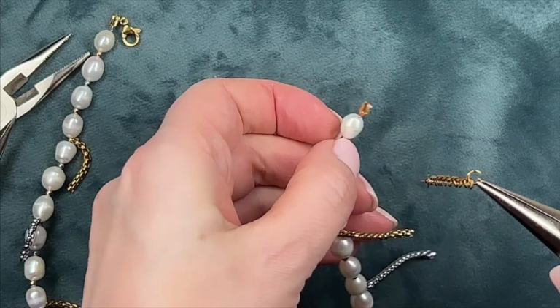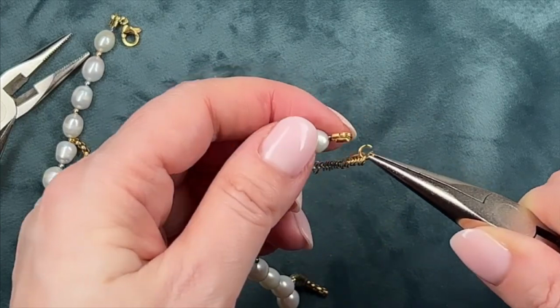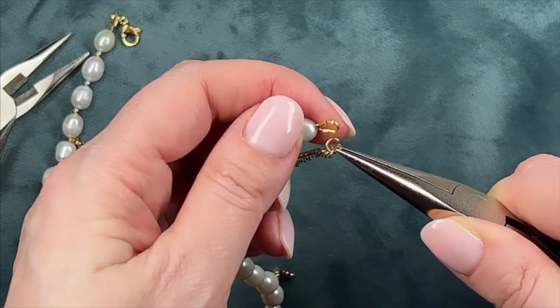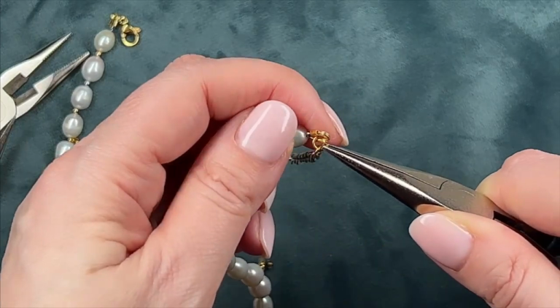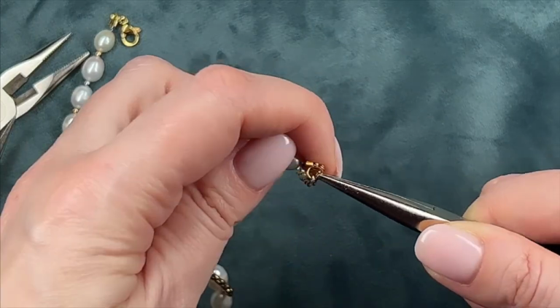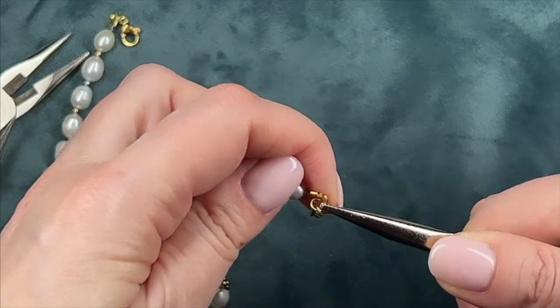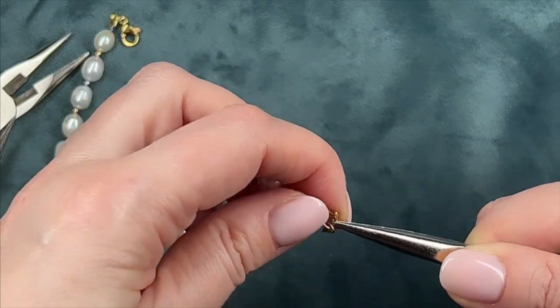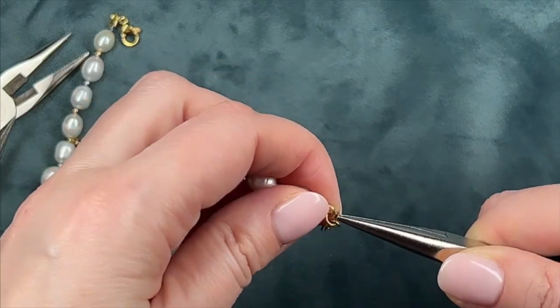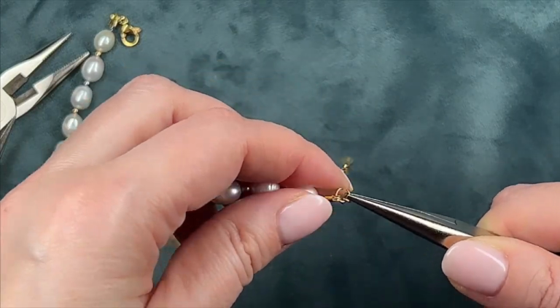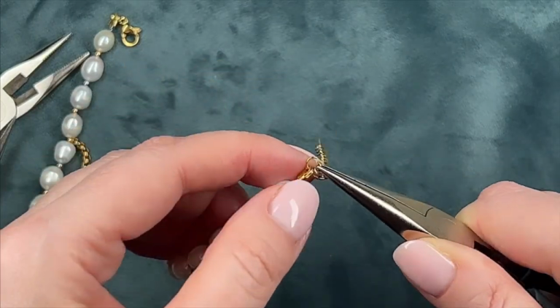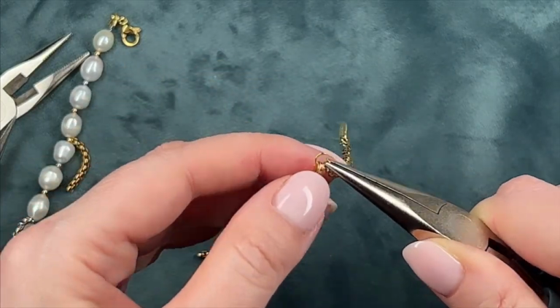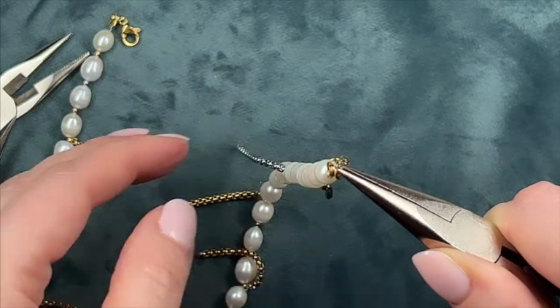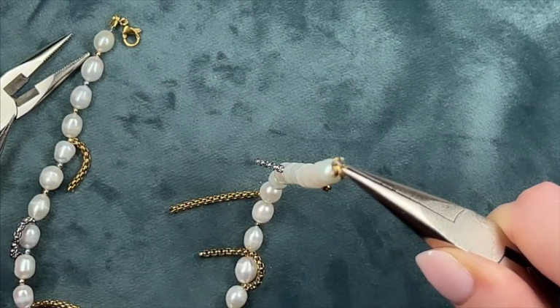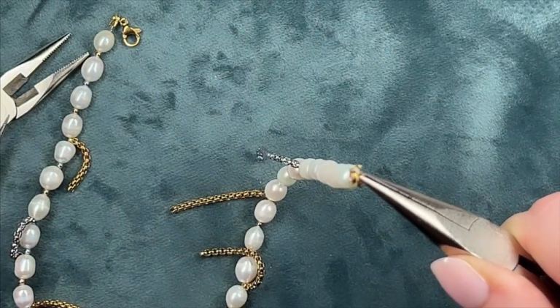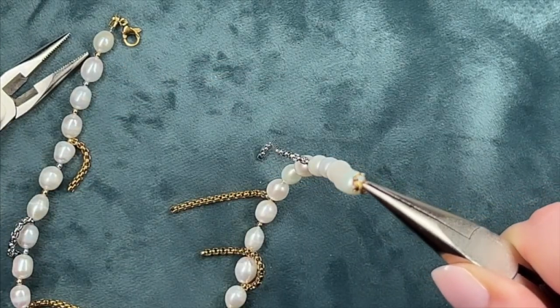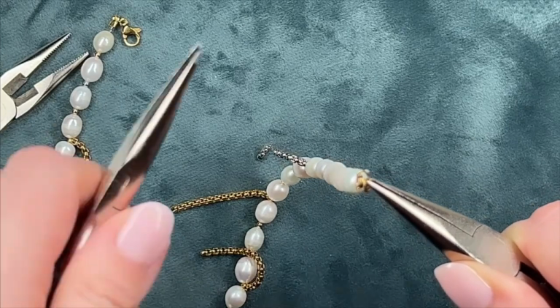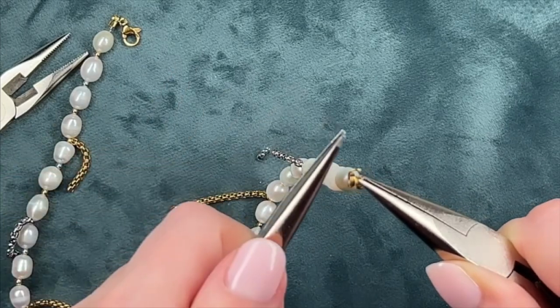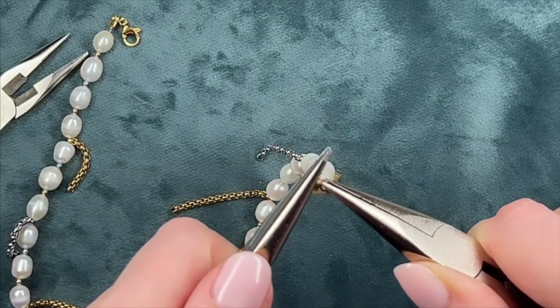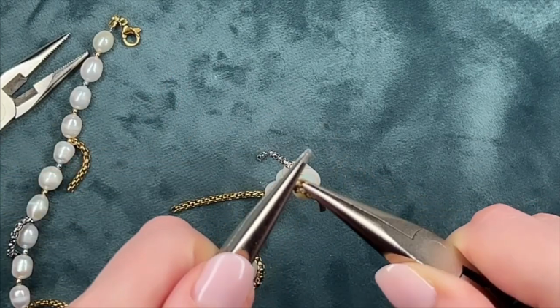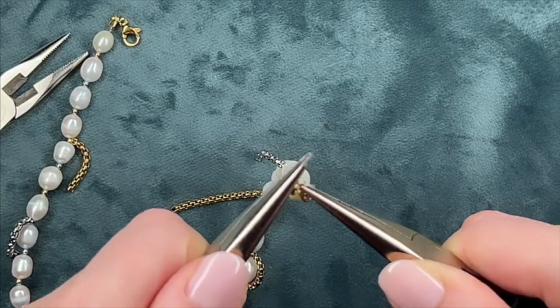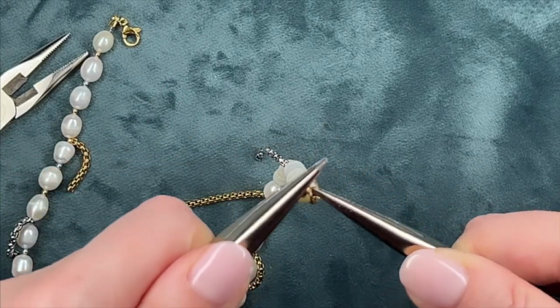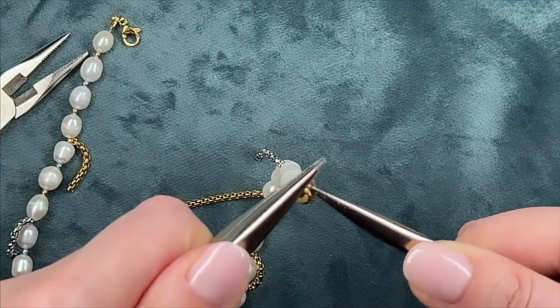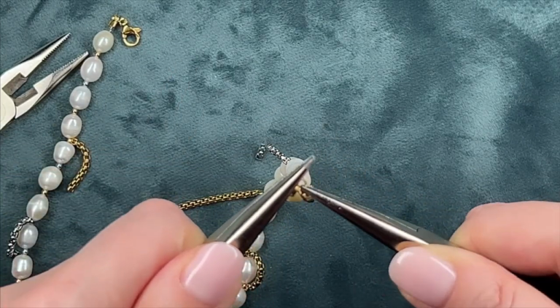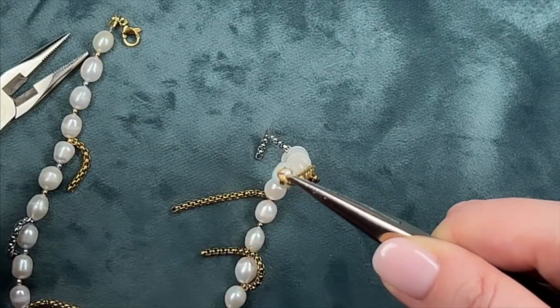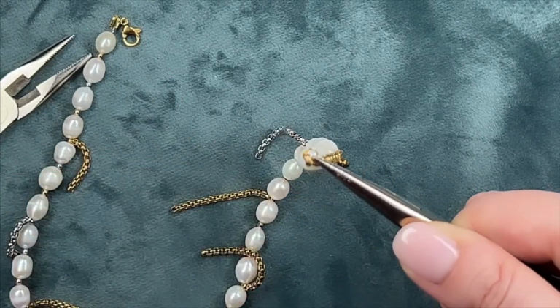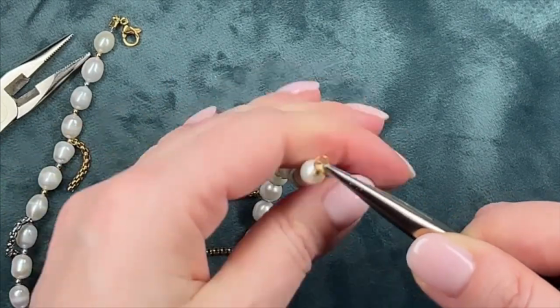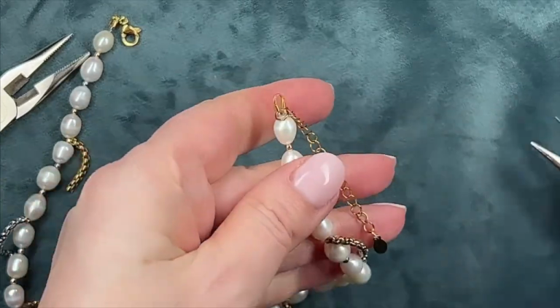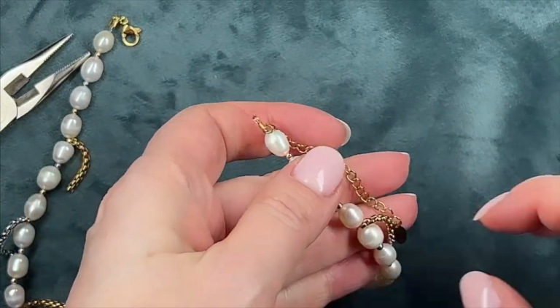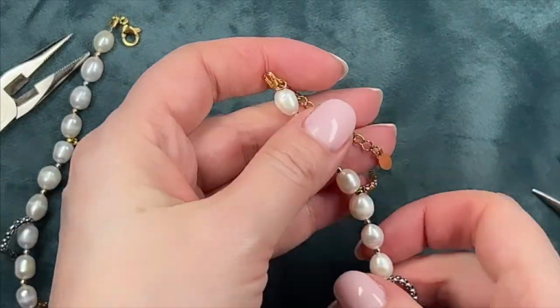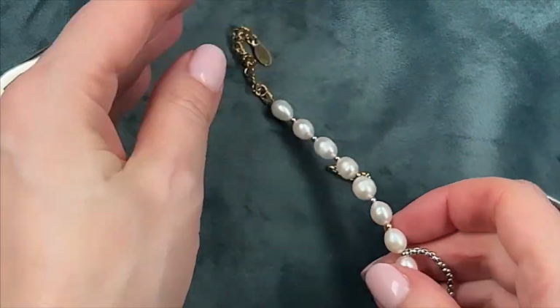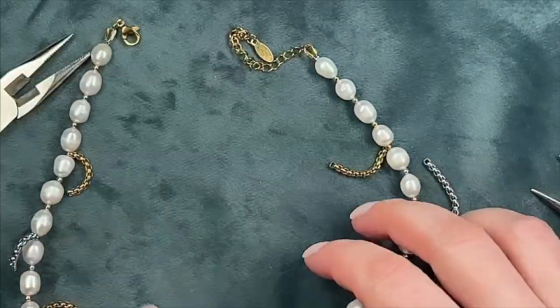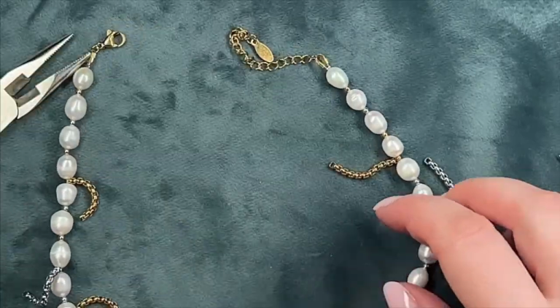Speaking of crimp beads — mine are so small, at 1.5 millimeters, that they're virtually invisible. Therefore I won't be adding any covering crimp beads over them. I think it looks even better this way.